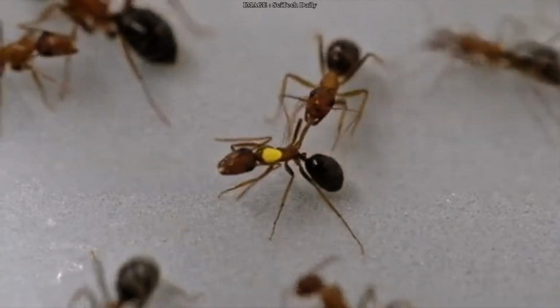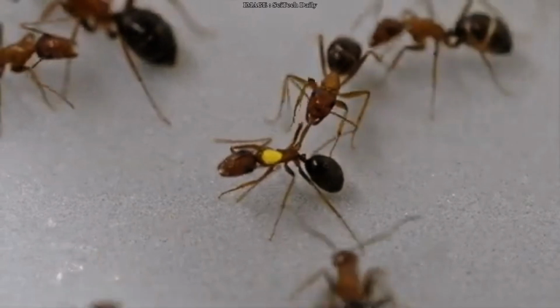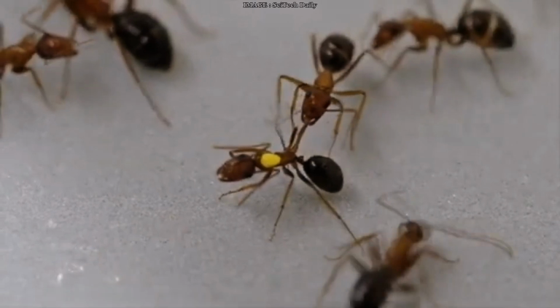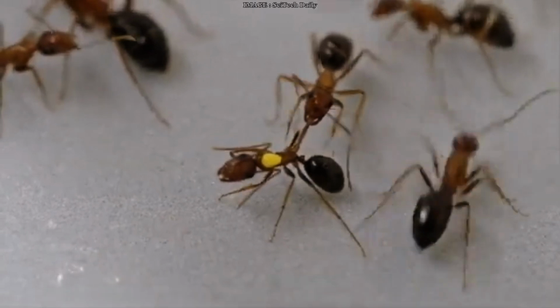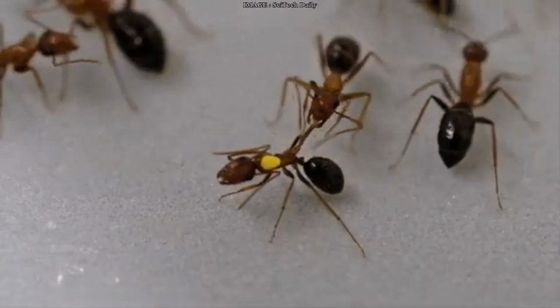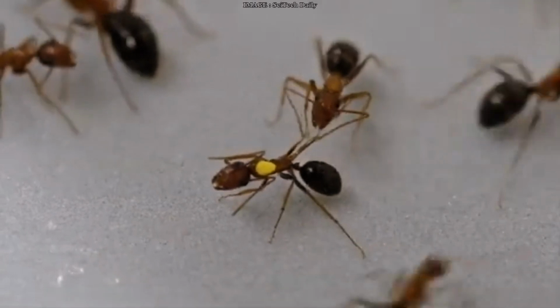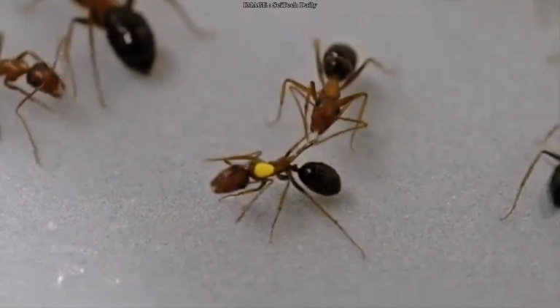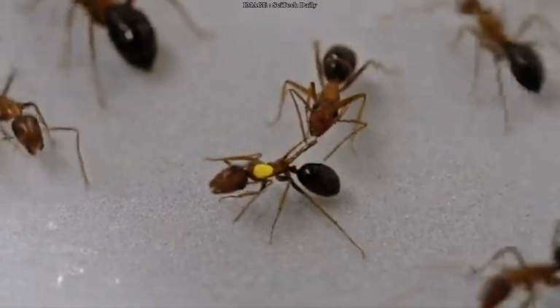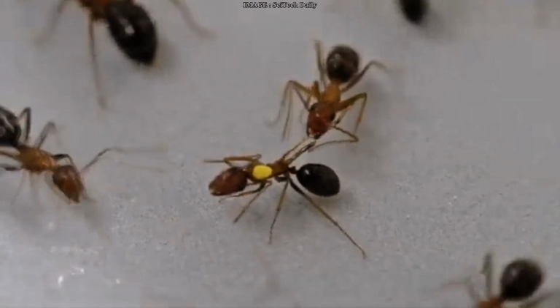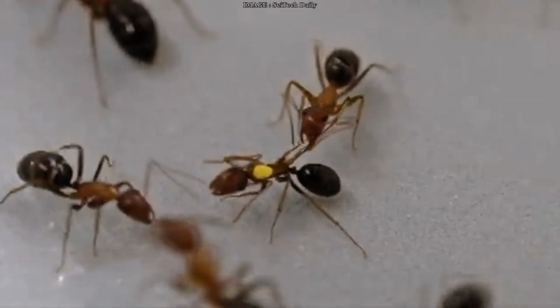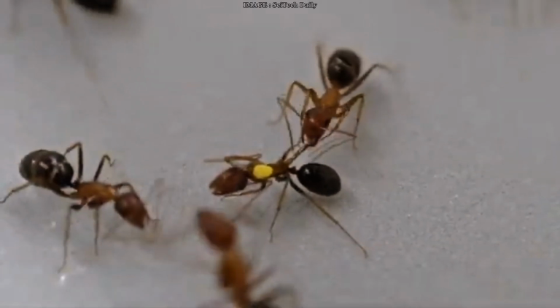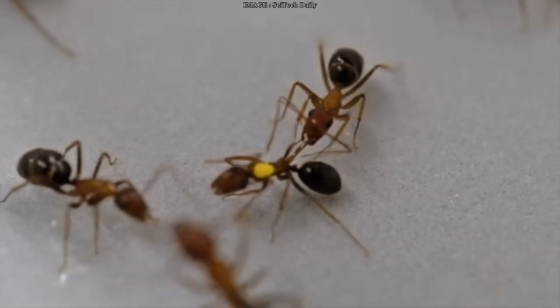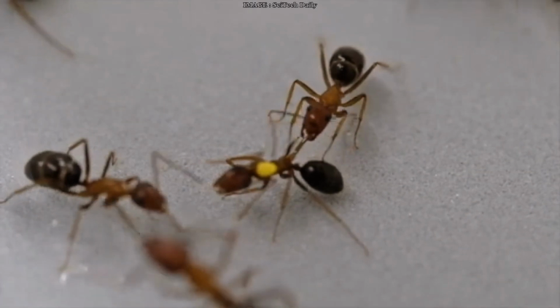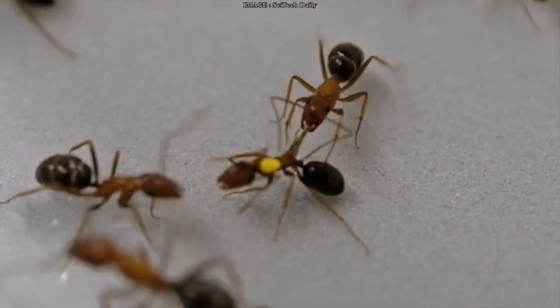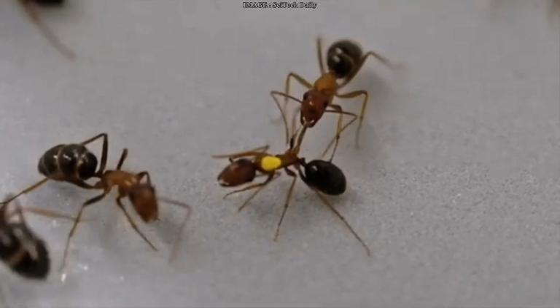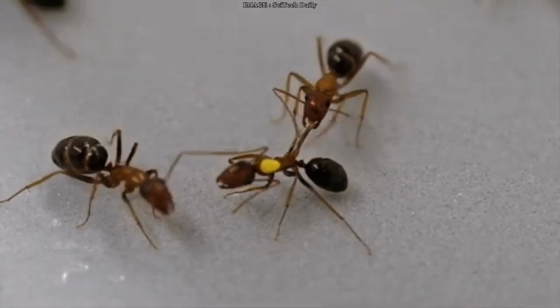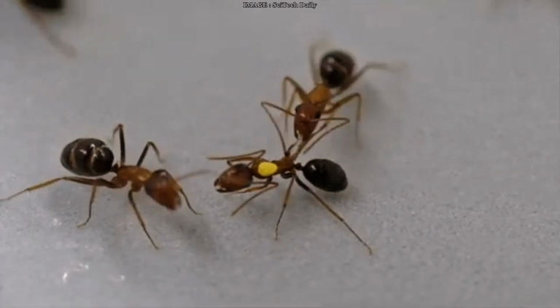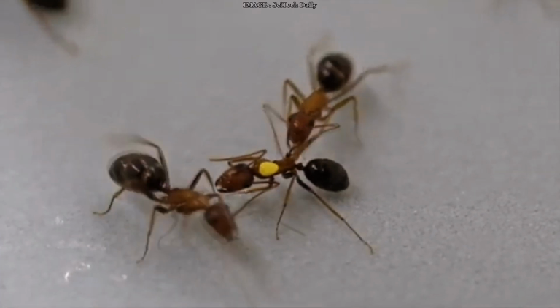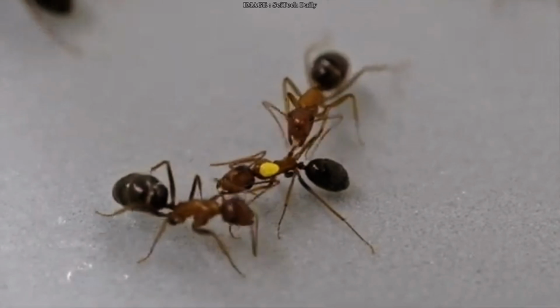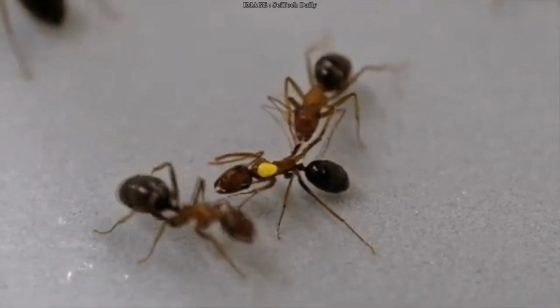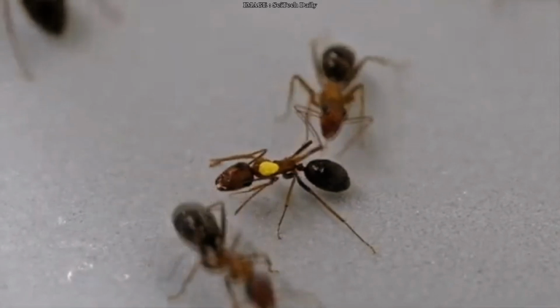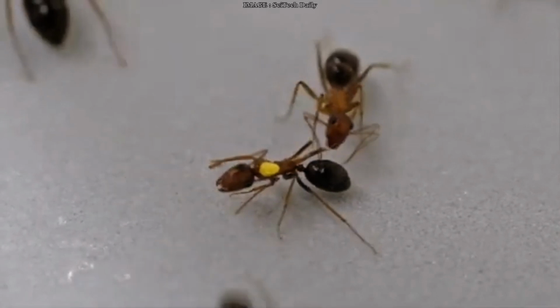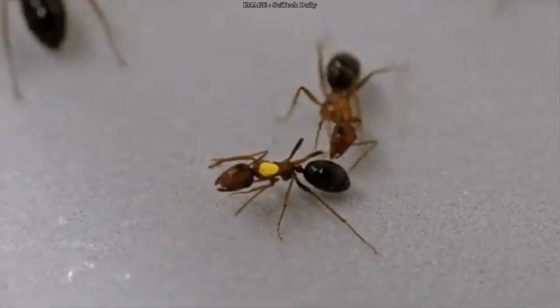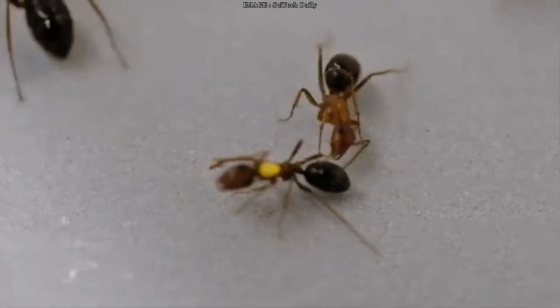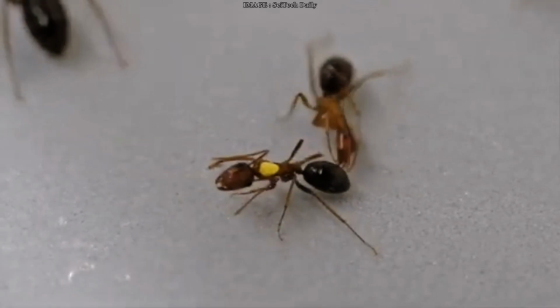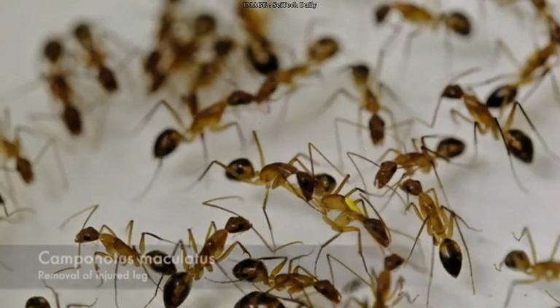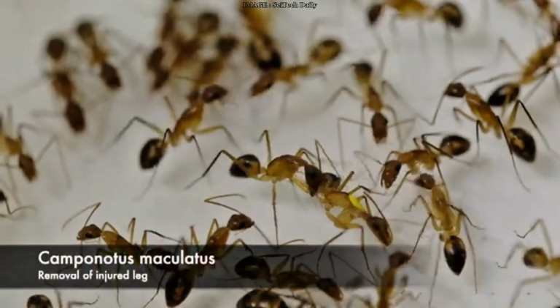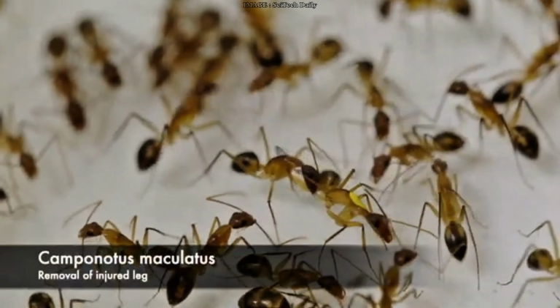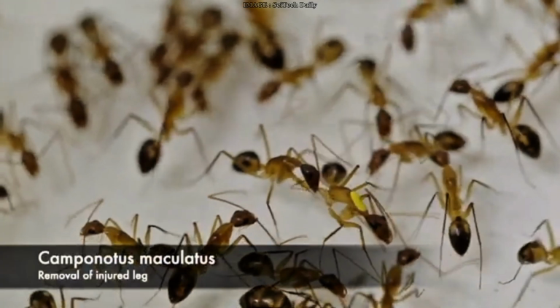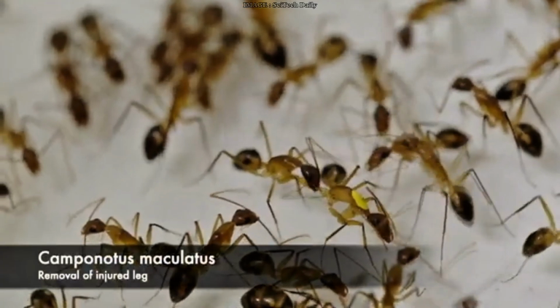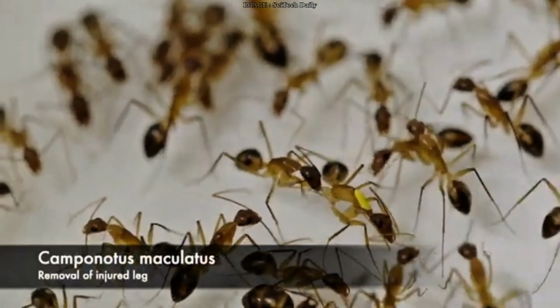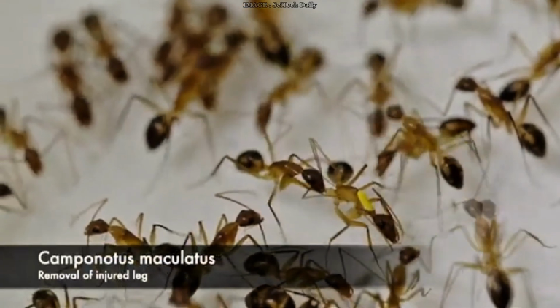No scalpels, no anesthesia, just mandibles and an incredible sense of purpose. Scientists have recently observed these ants doing something no one expected from insects — amputating the leg of a fellow ant to save her life.